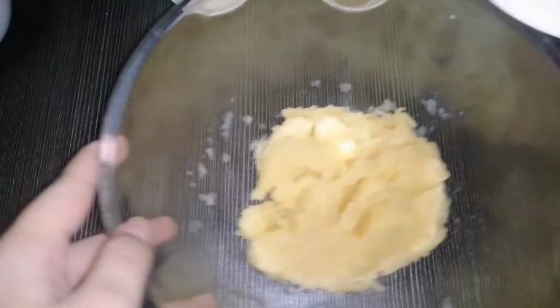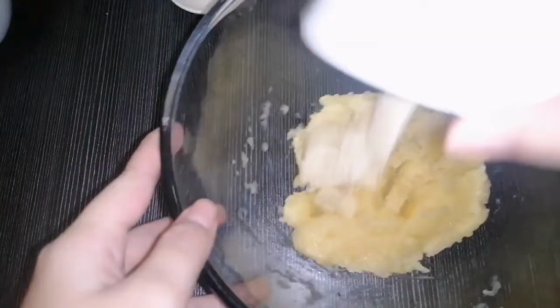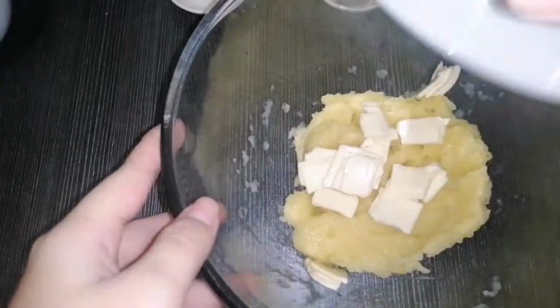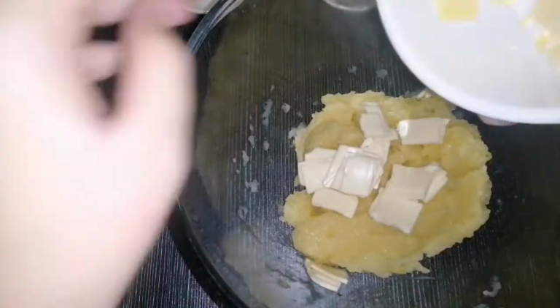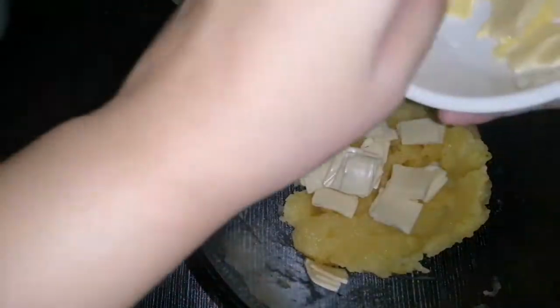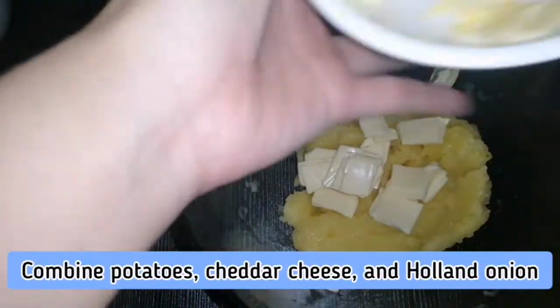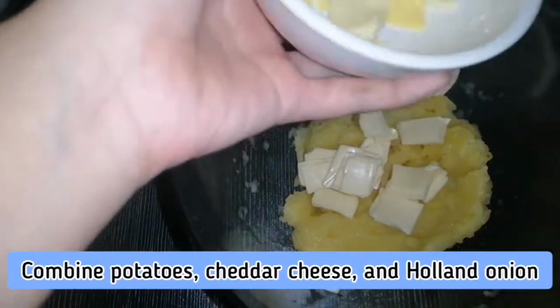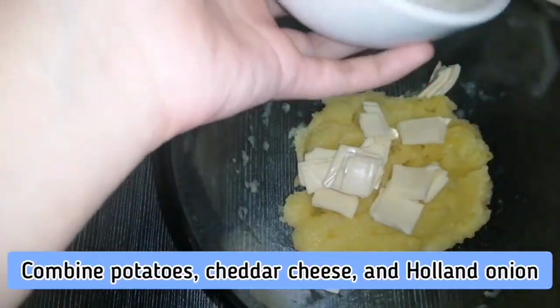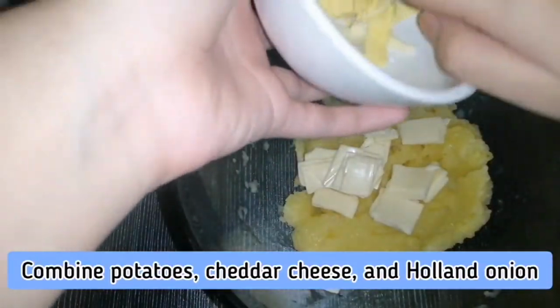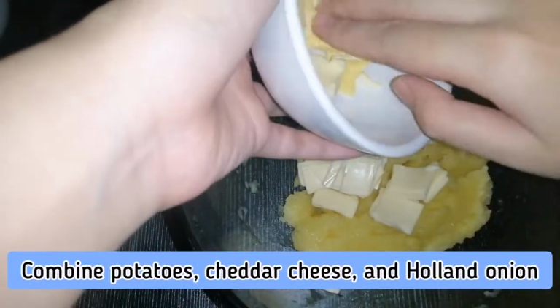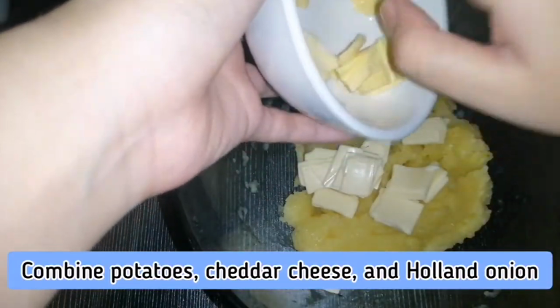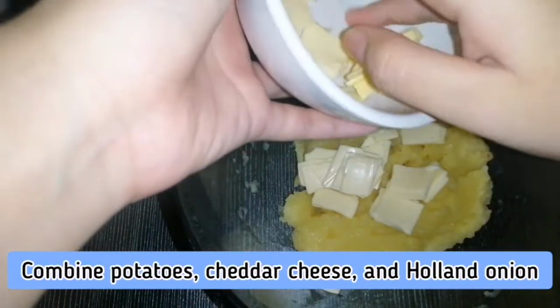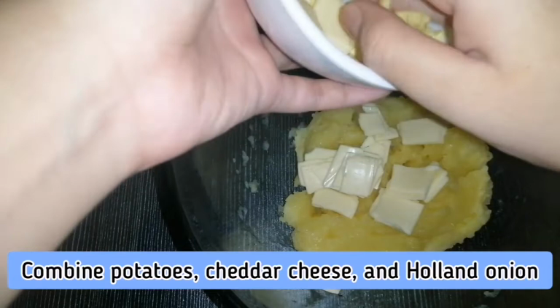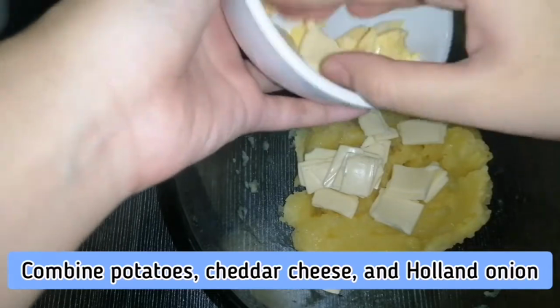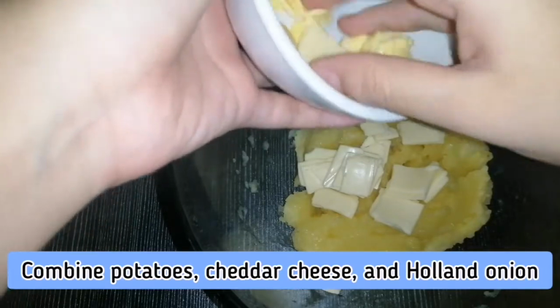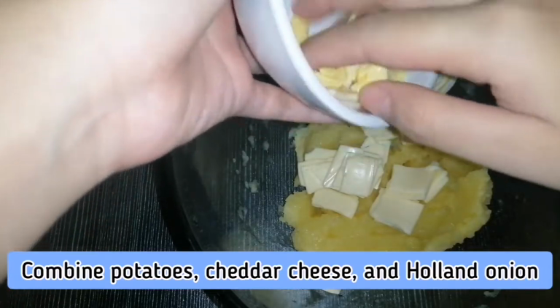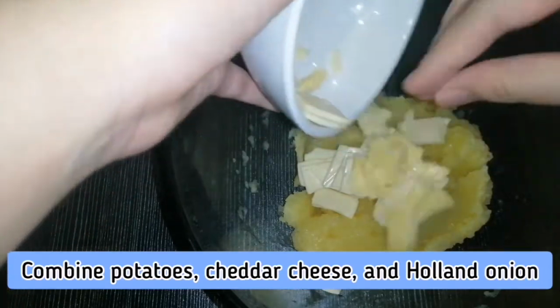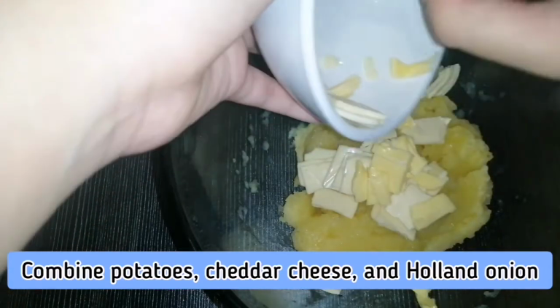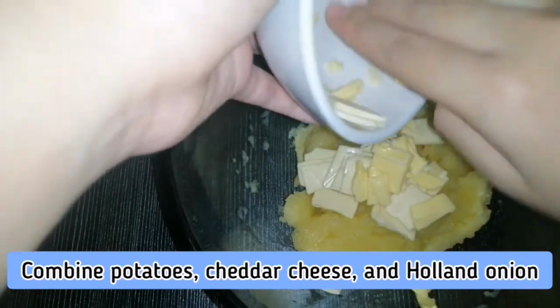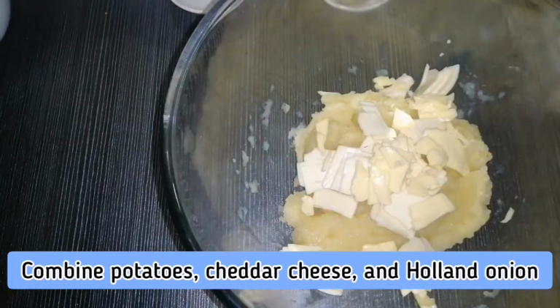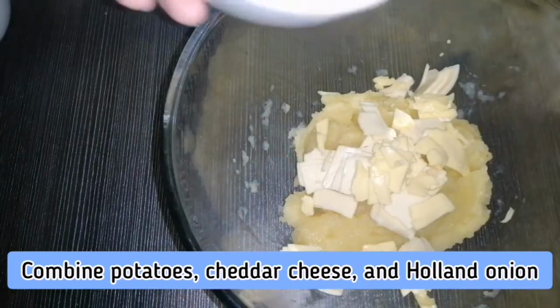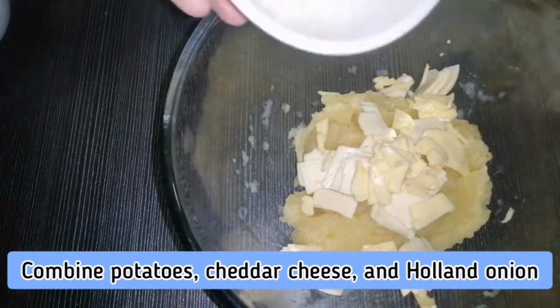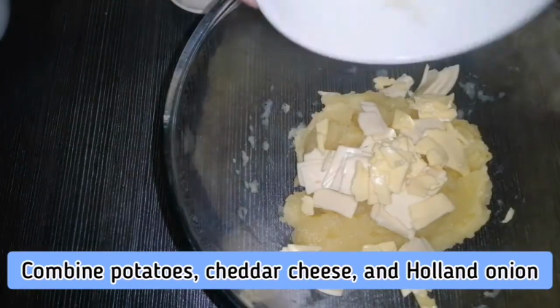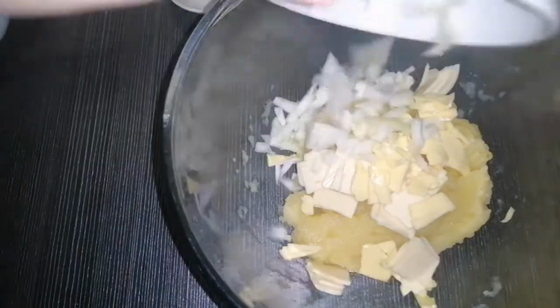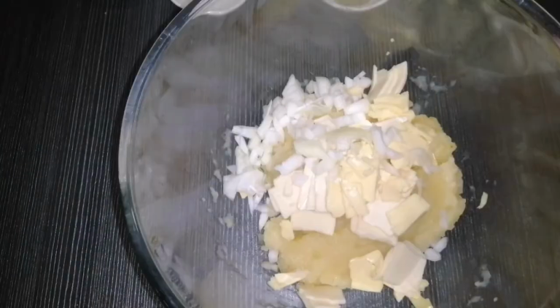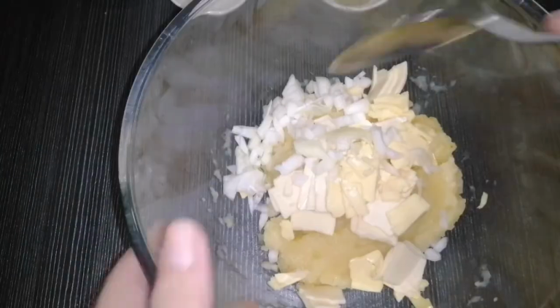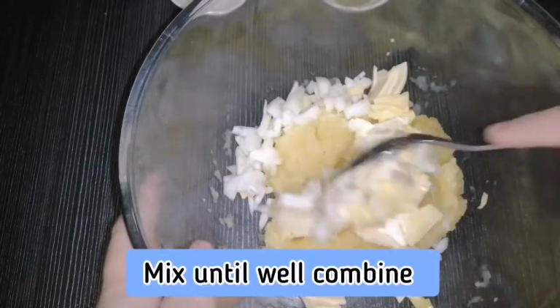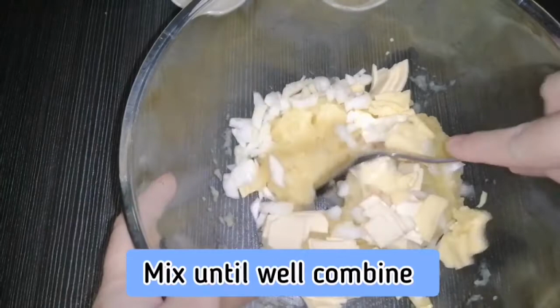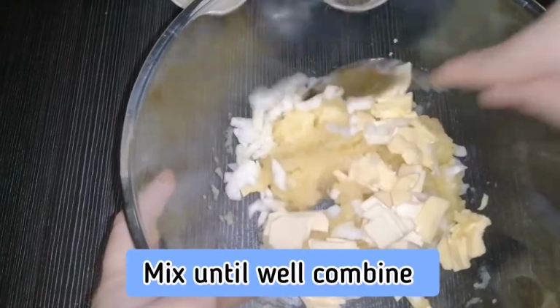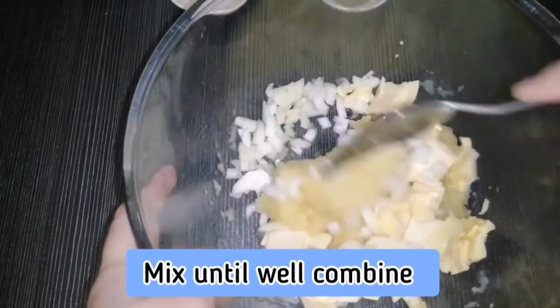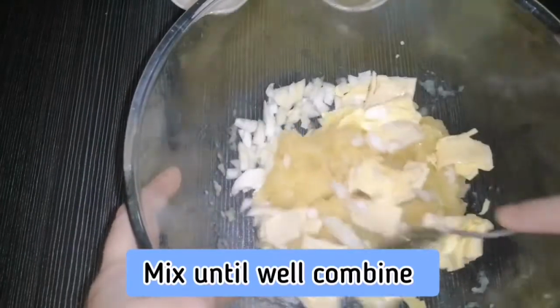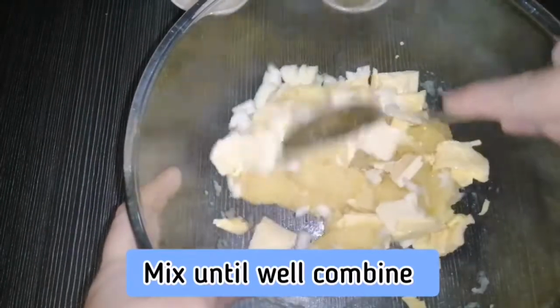In a large bowl, combine the mashed potato with chili cheese and Holland onions, then mix until well combined.